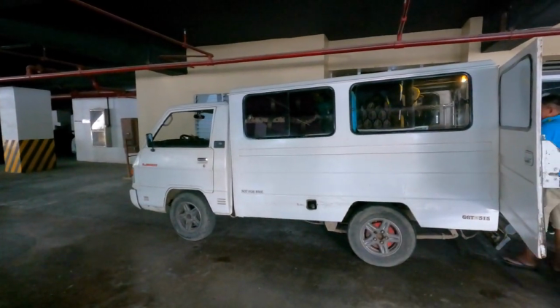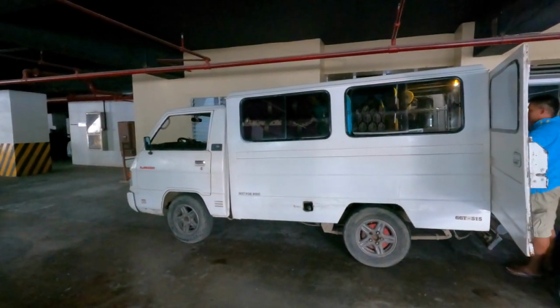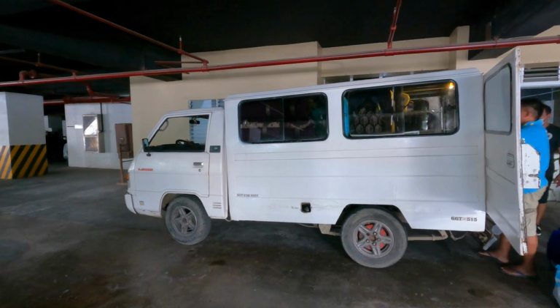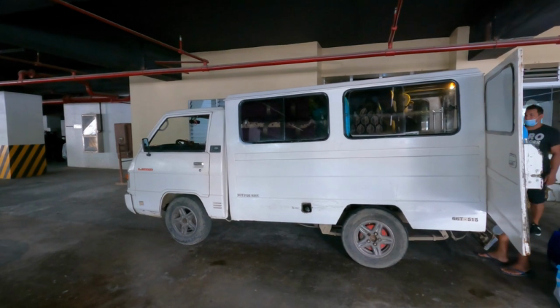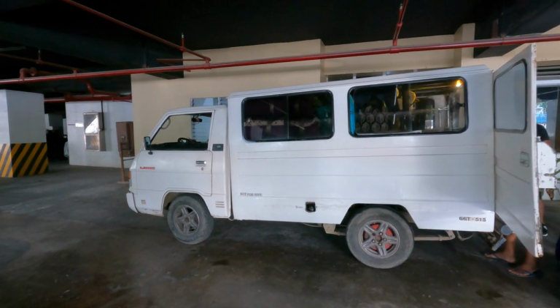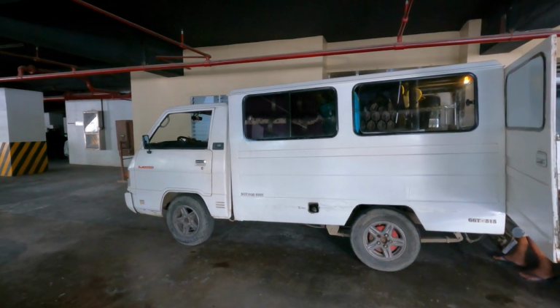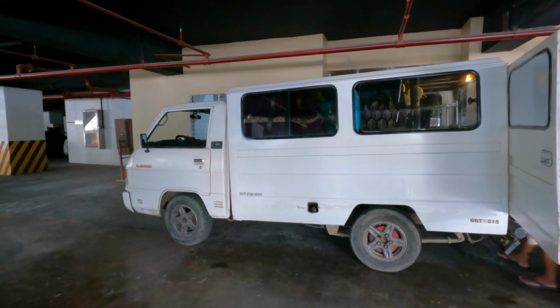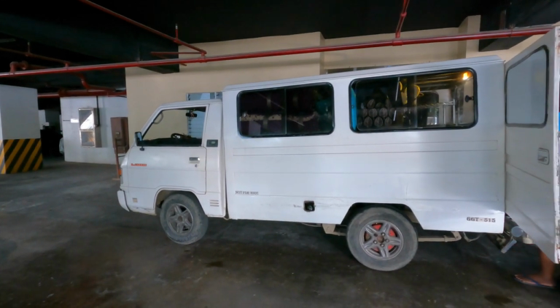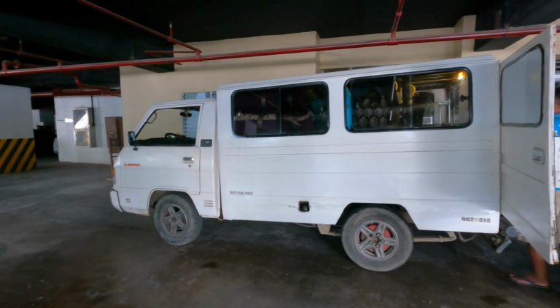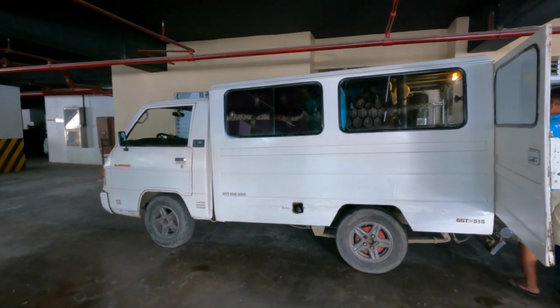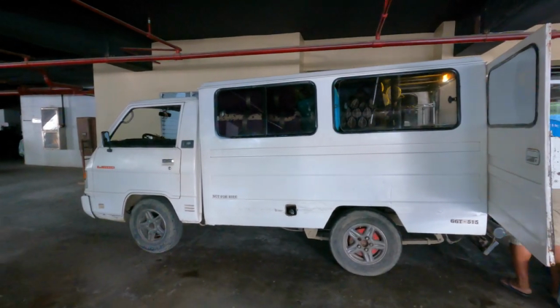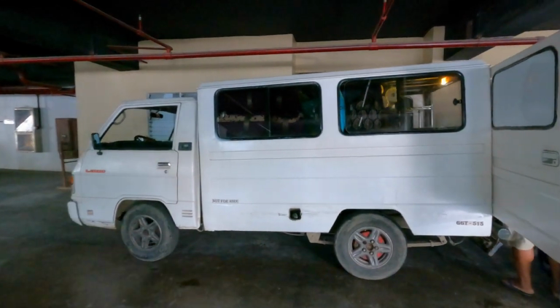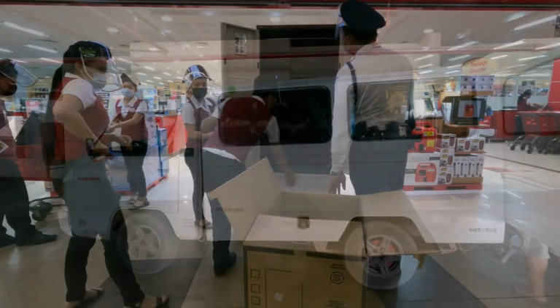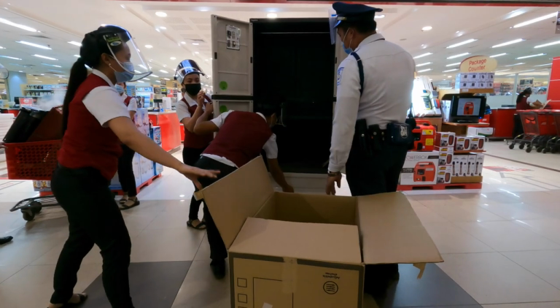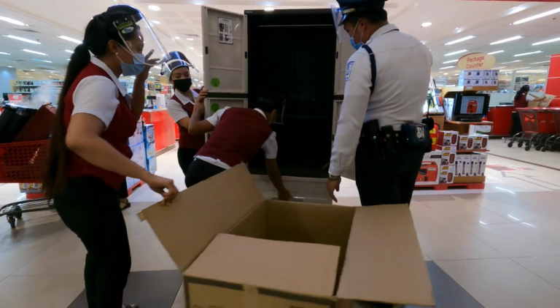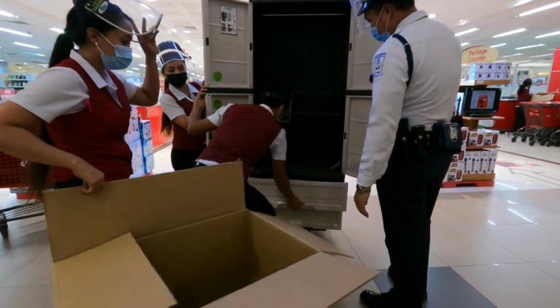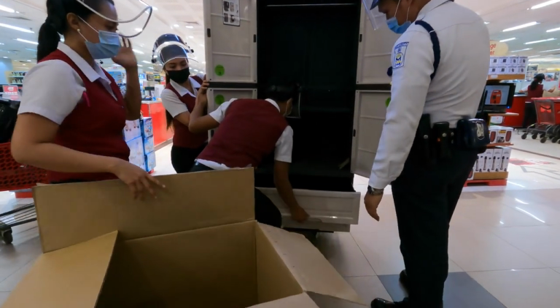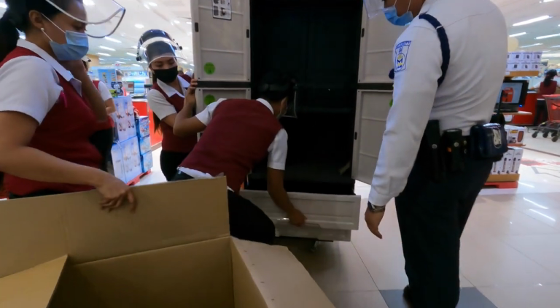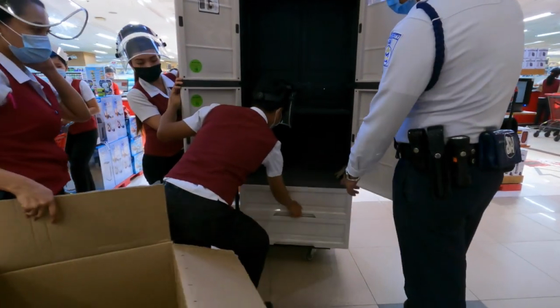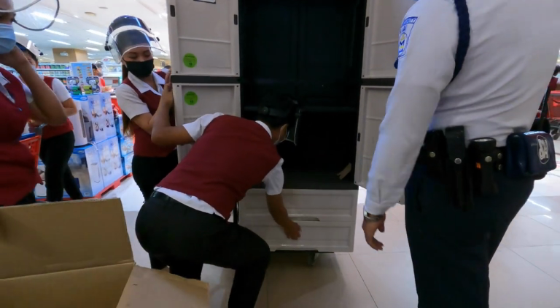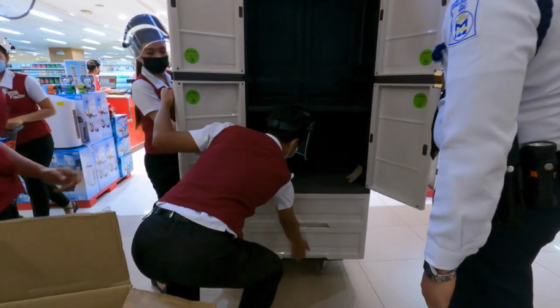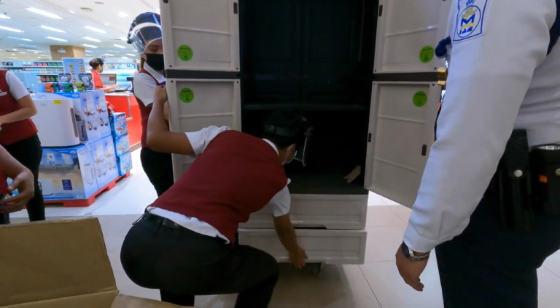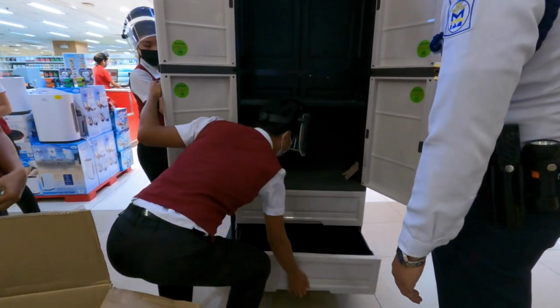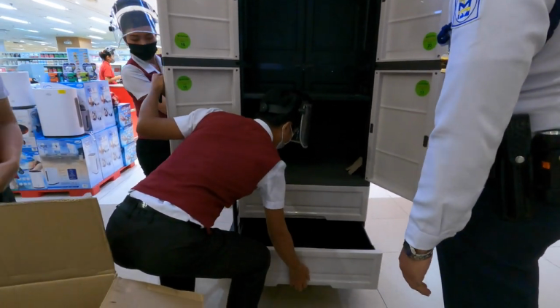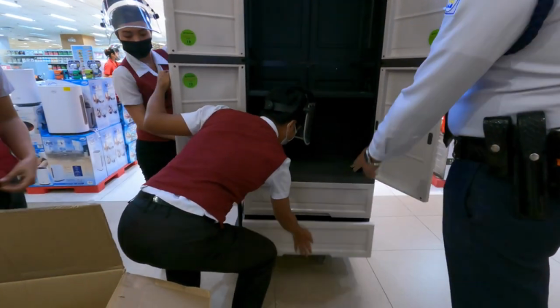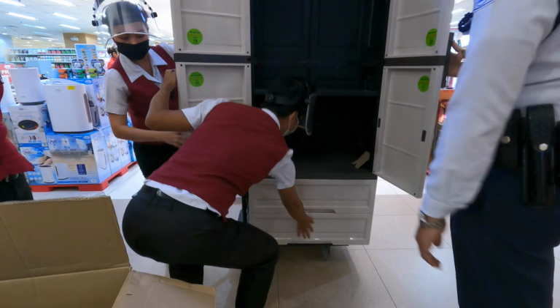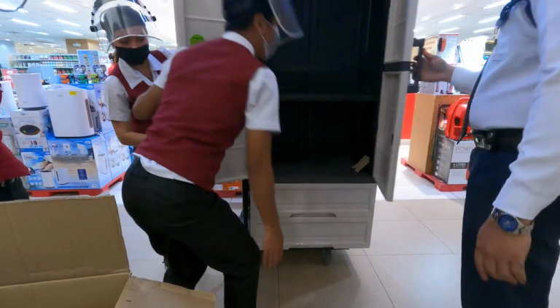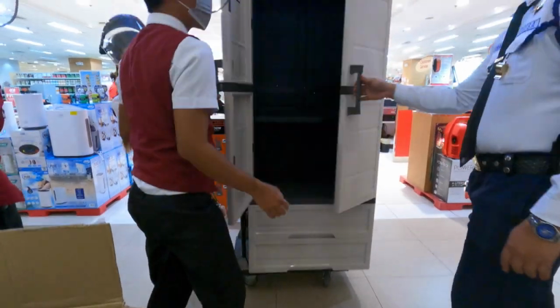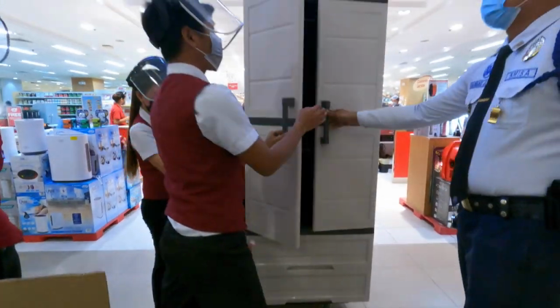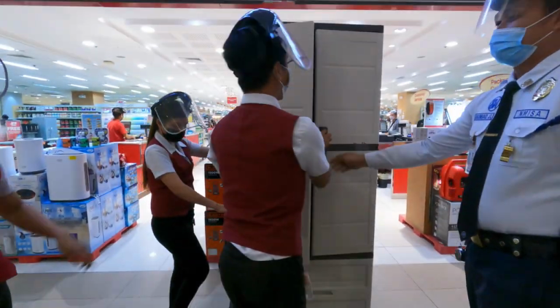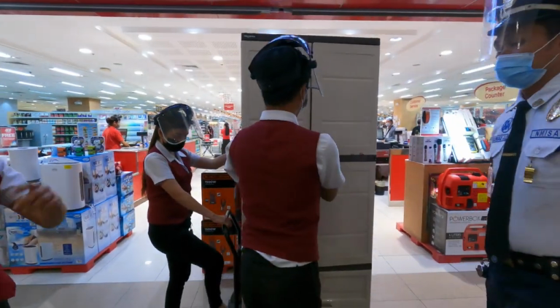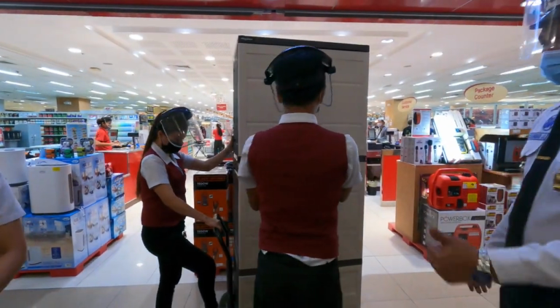You can do a search online, different marketplaces. Facebook has a marketplace and you can find people with small trucks, small vans, an Elf like this.